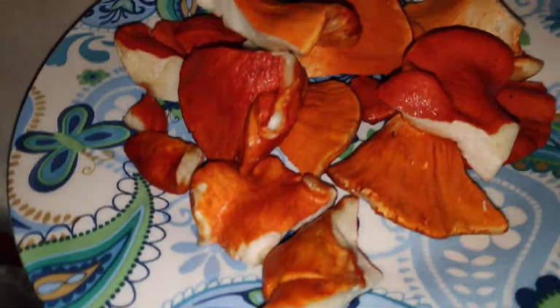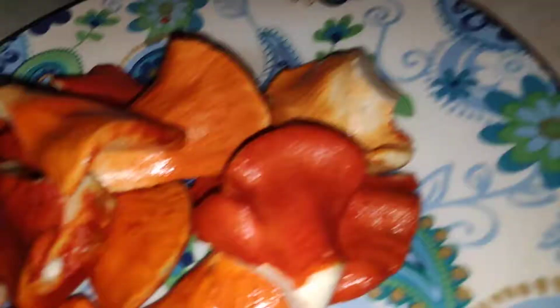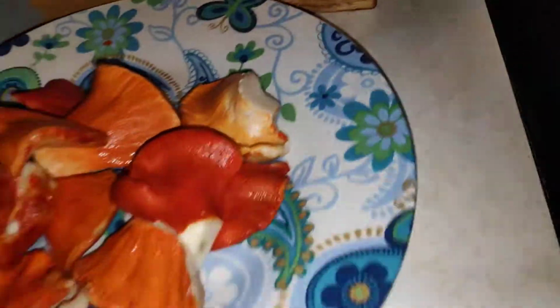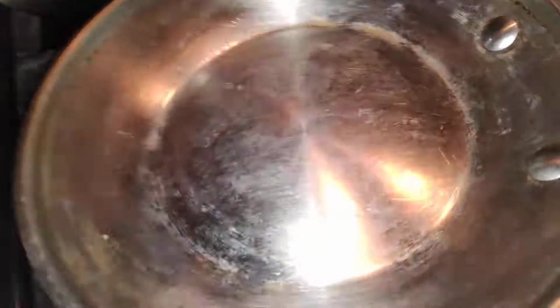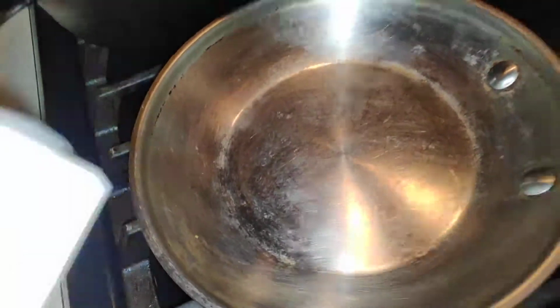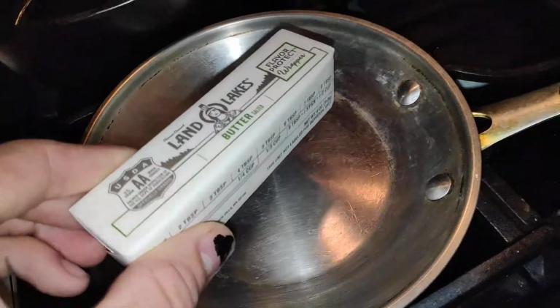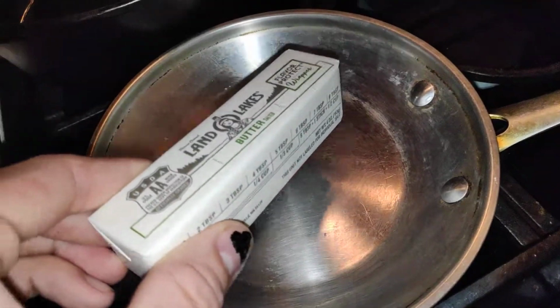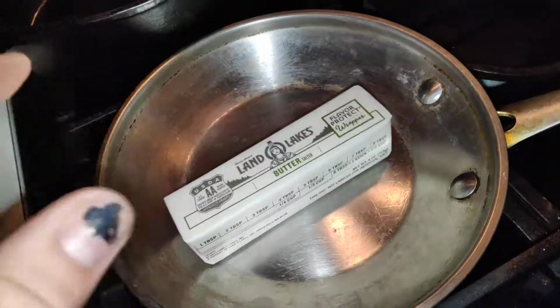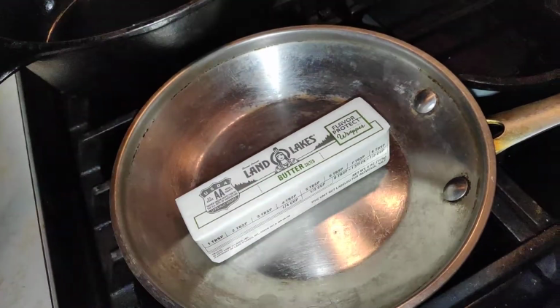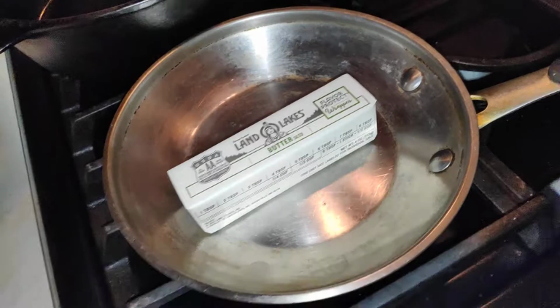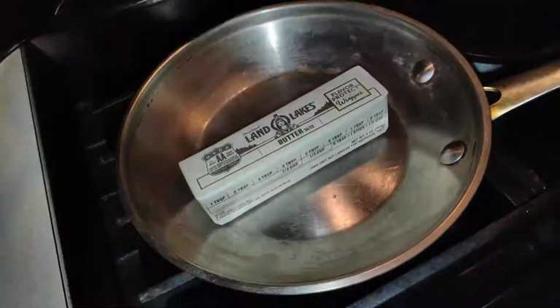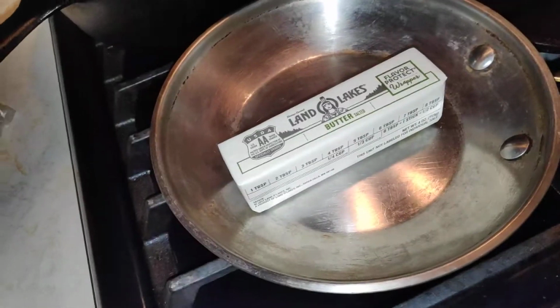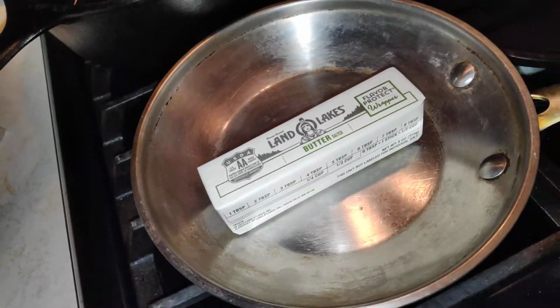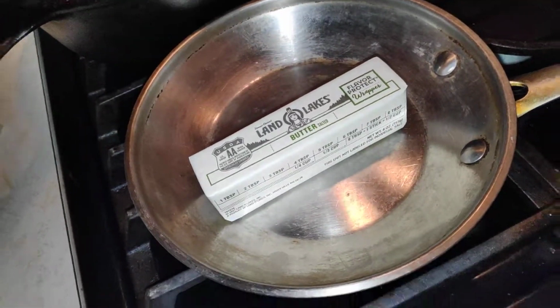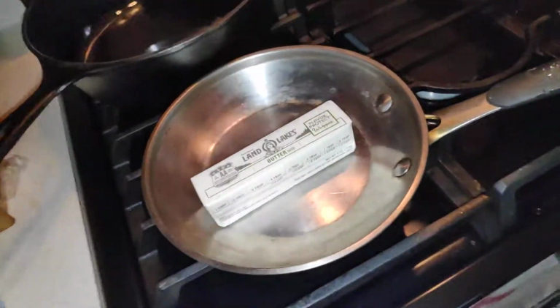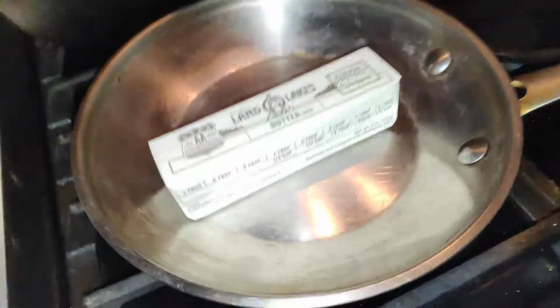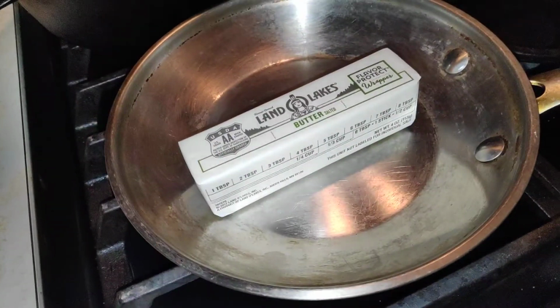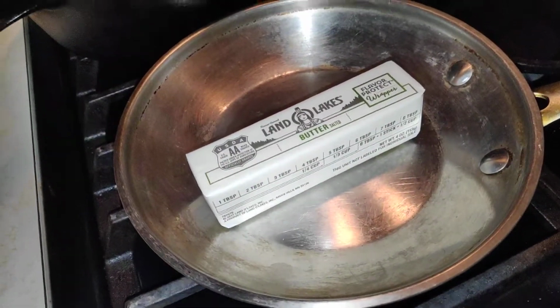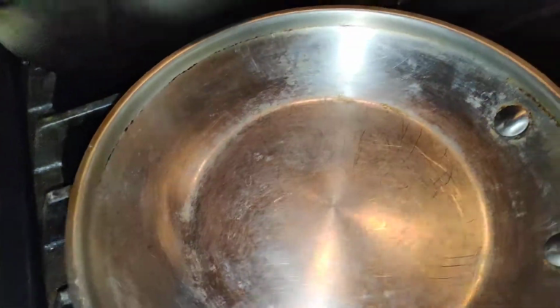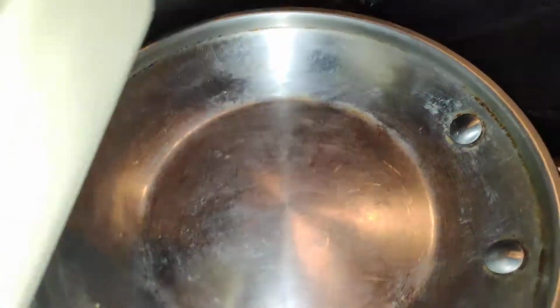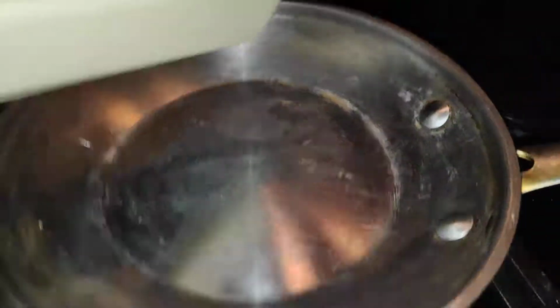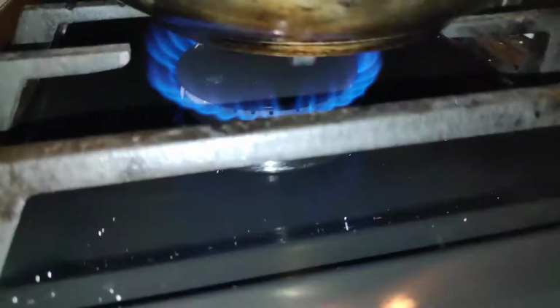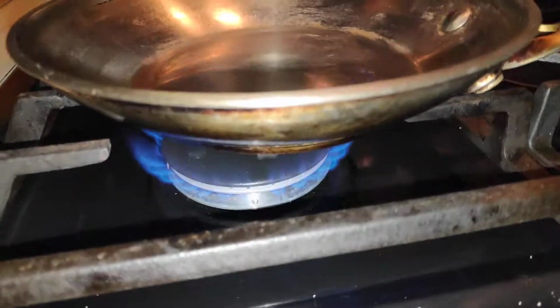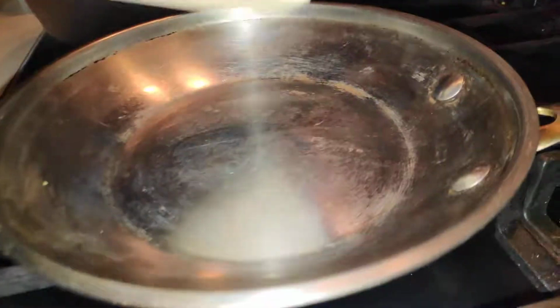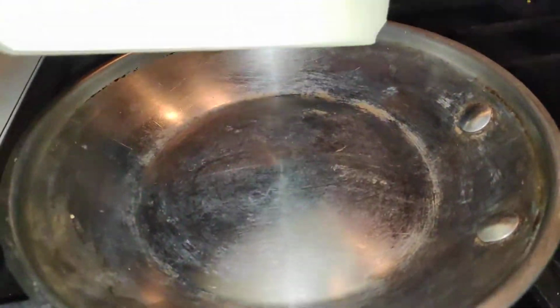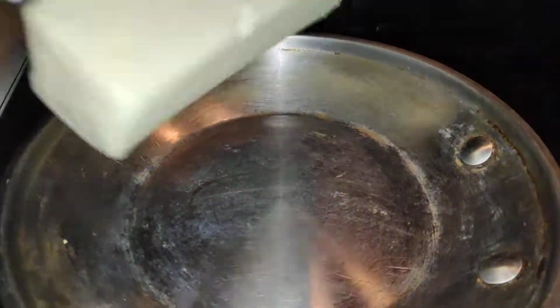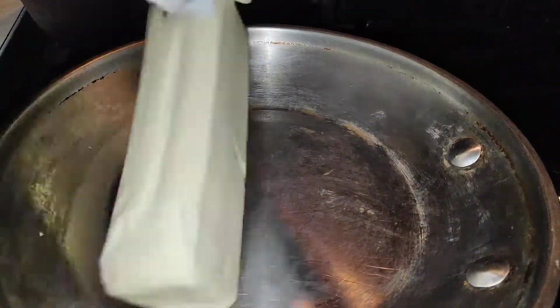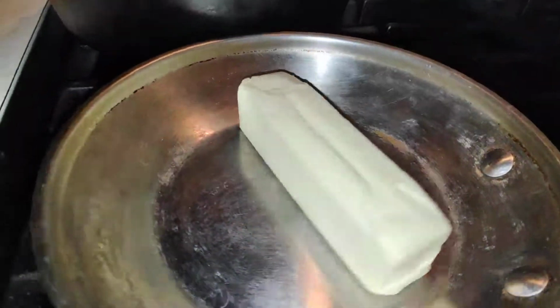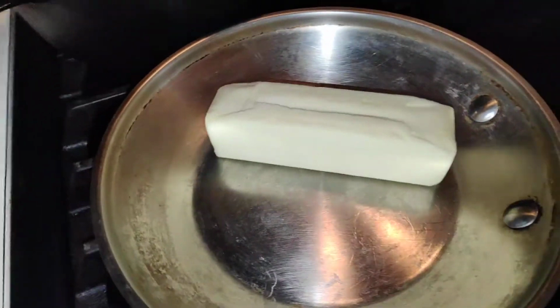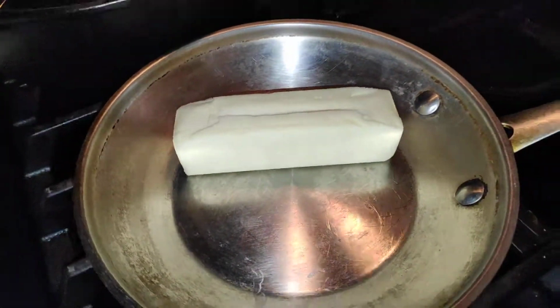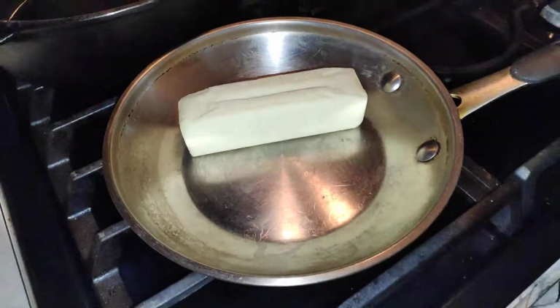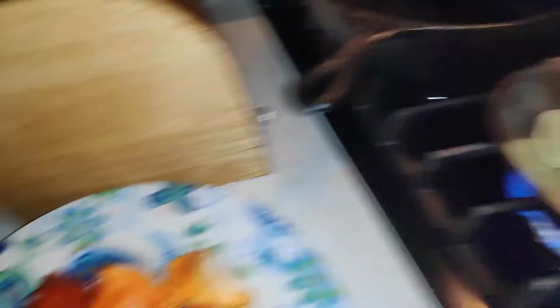Get a stick of butter and a pan, put that in there — probably gonna want to unwrap it first. Then cook them for five minutes, medium heat. Drop them in there.